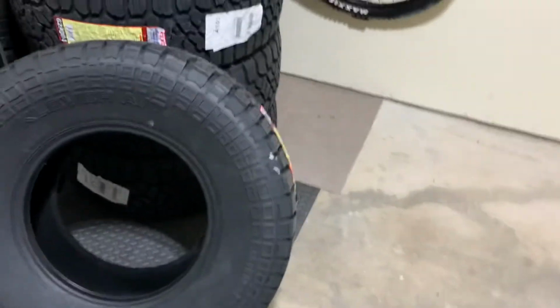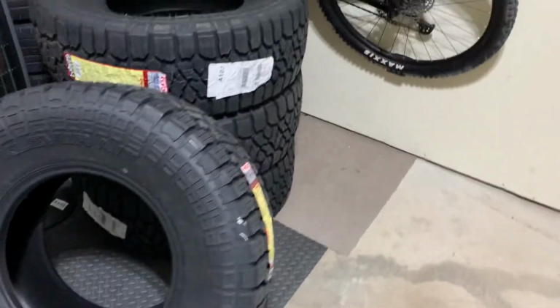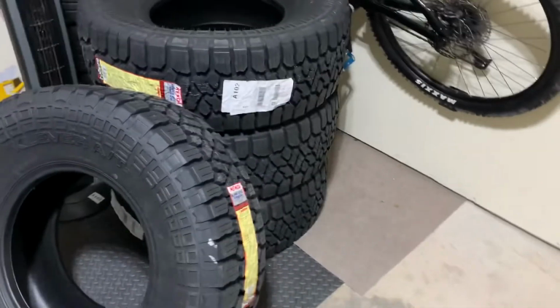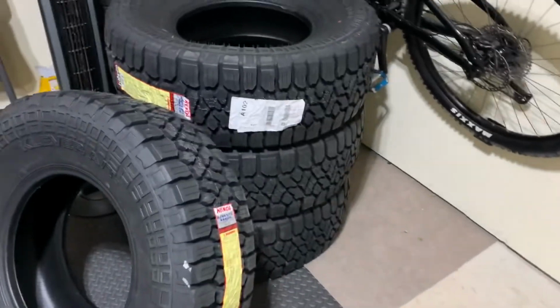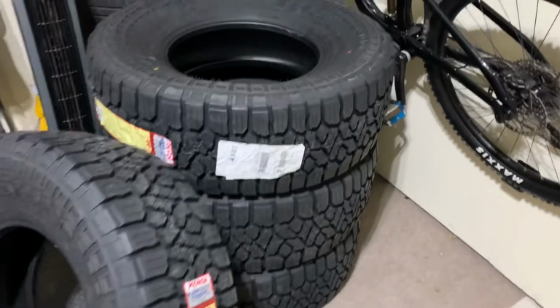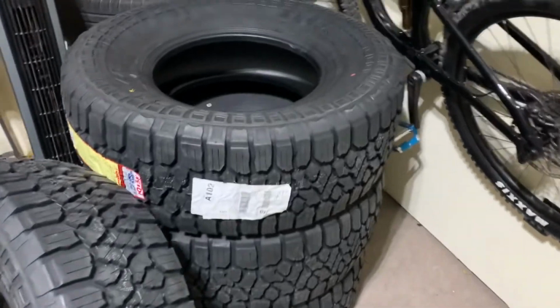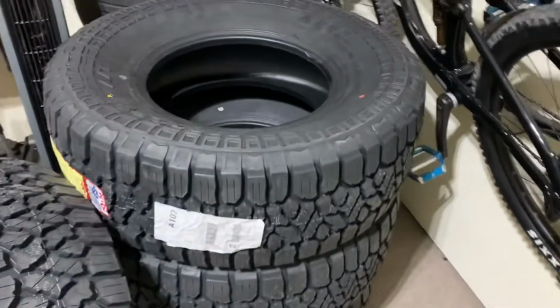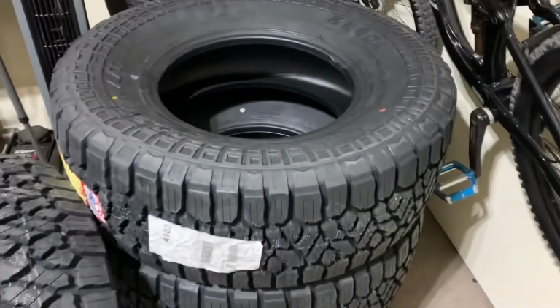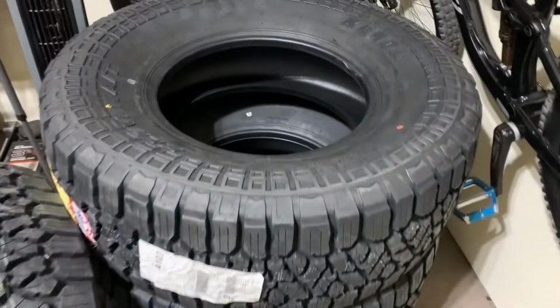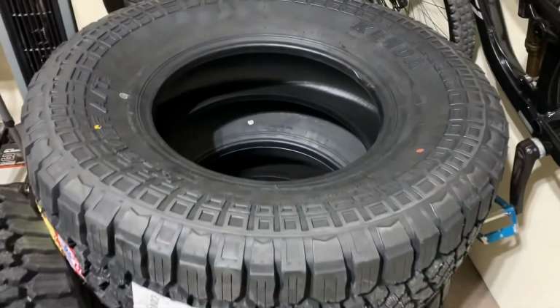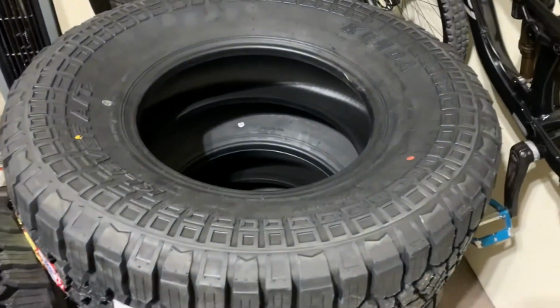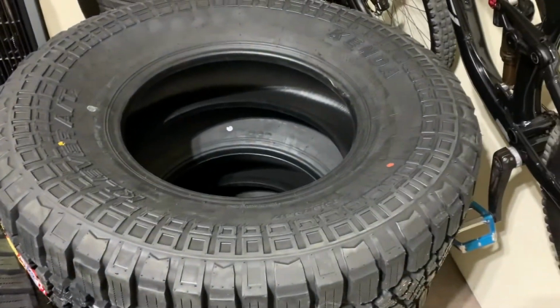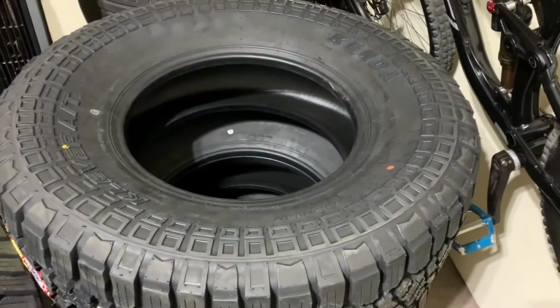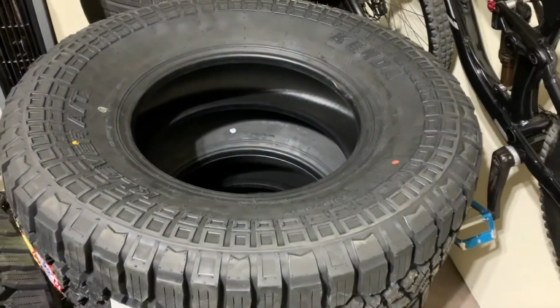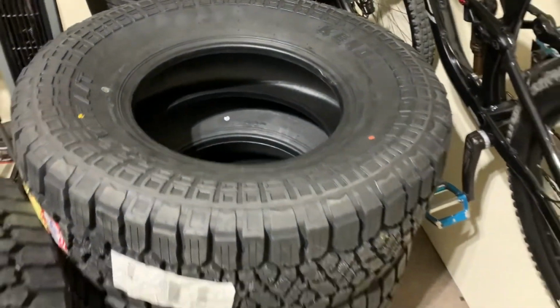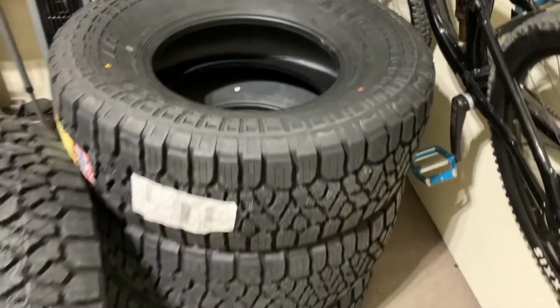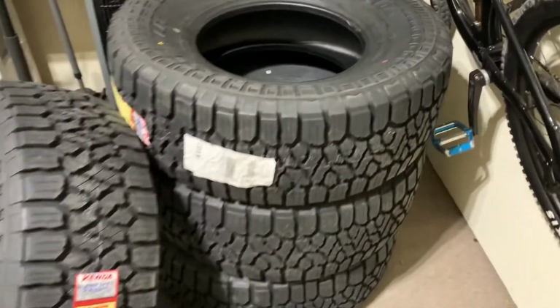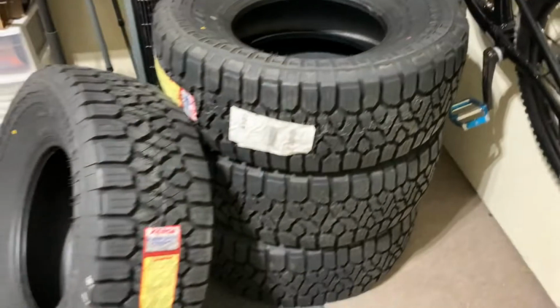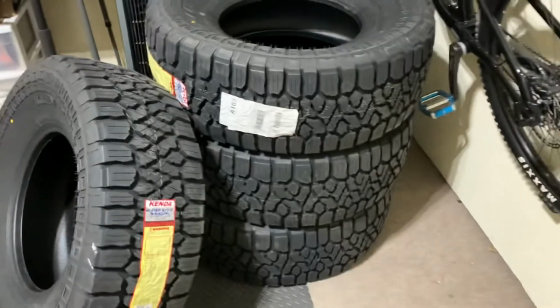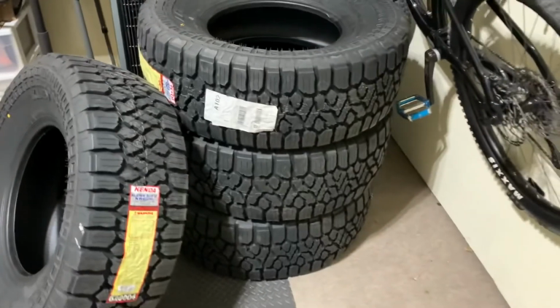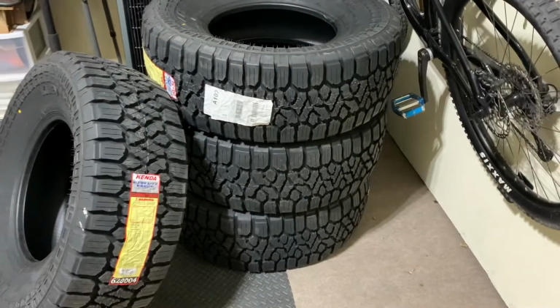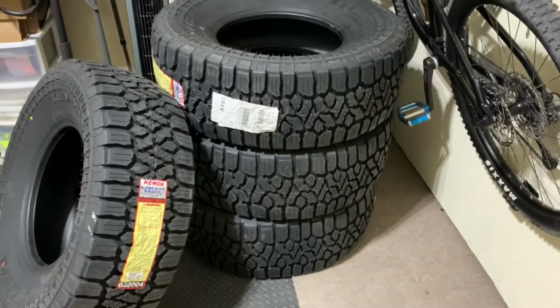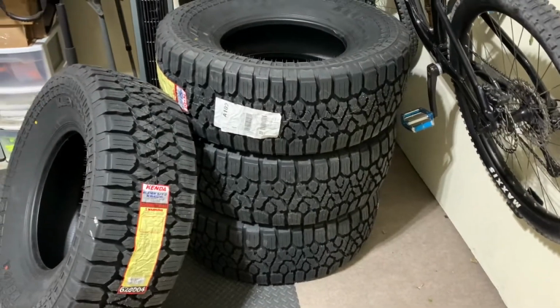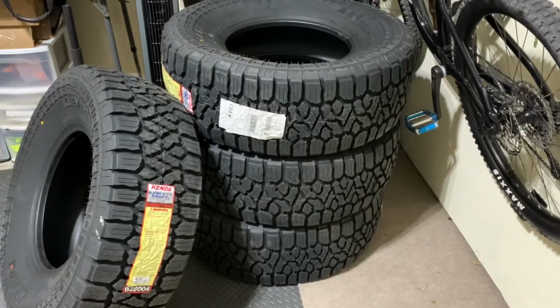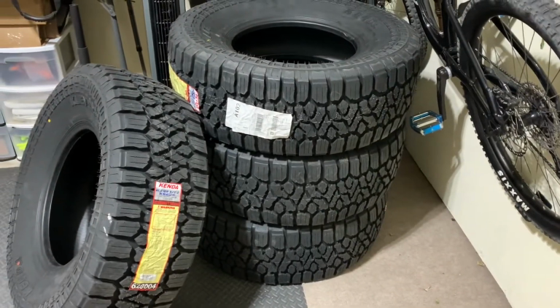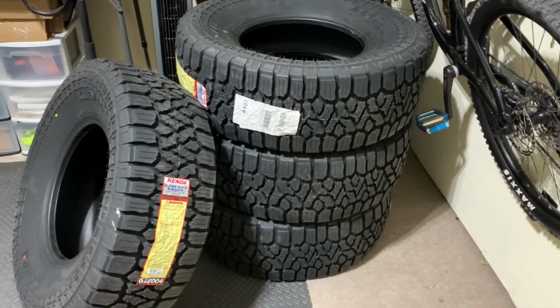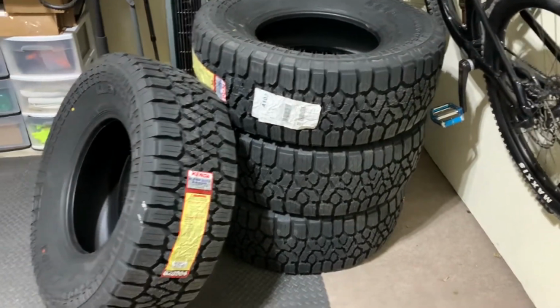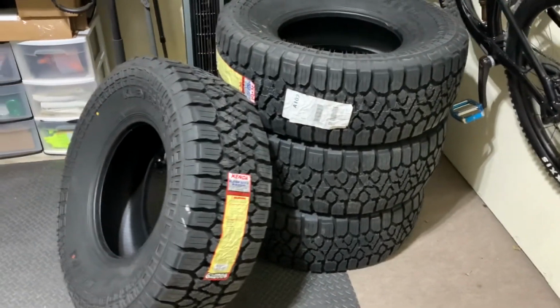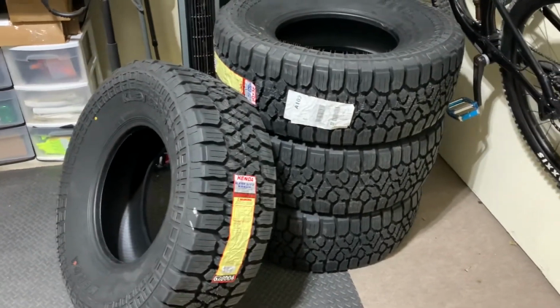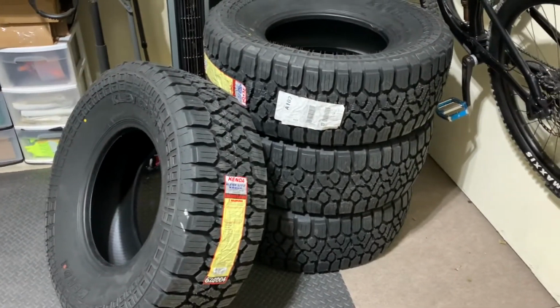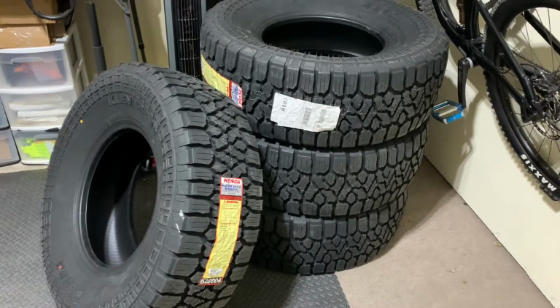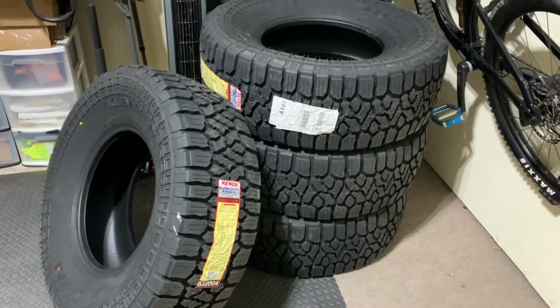I just want to make a quick video. Once I get them on the truck, after I go up to the 3-inch lift in the front and do a little more trimming, I will show y'all a video of it.